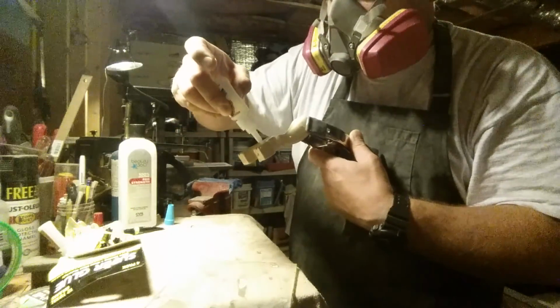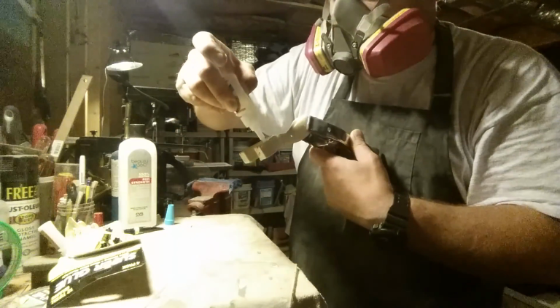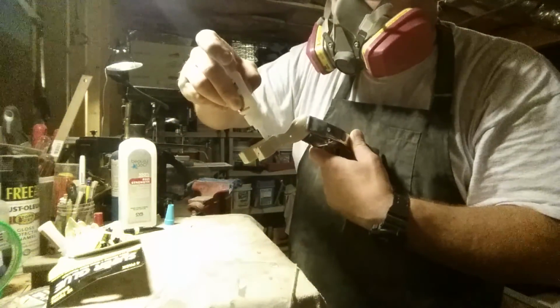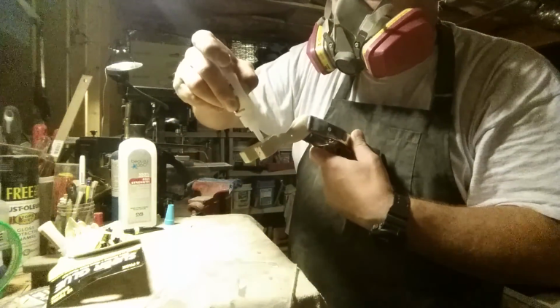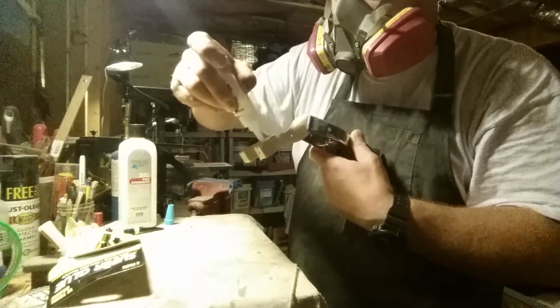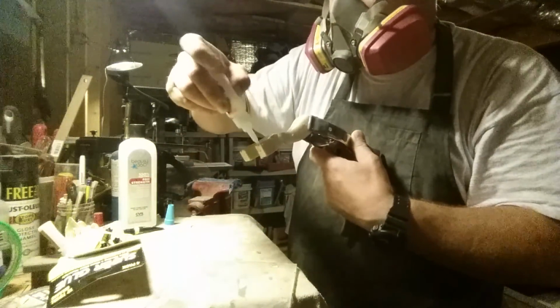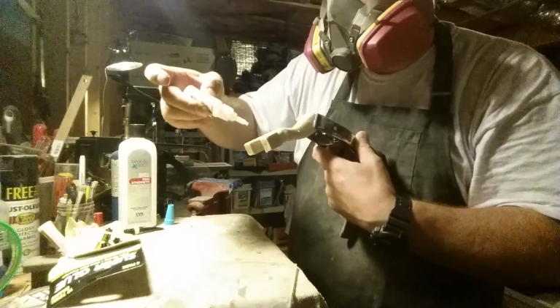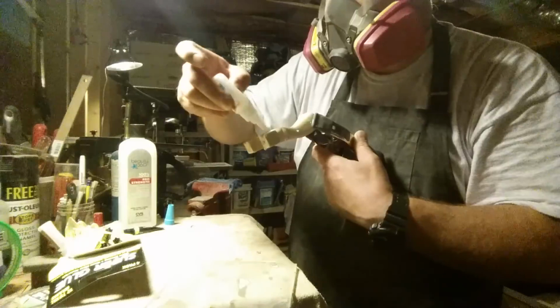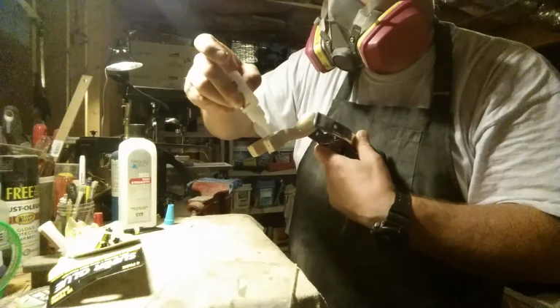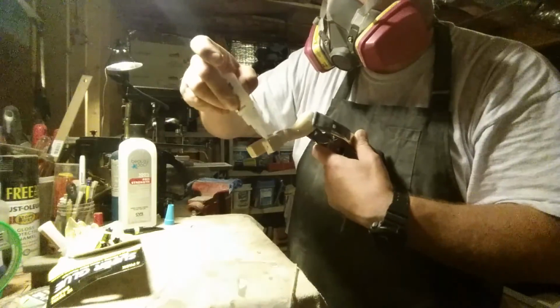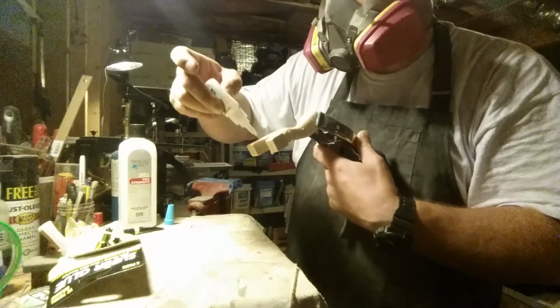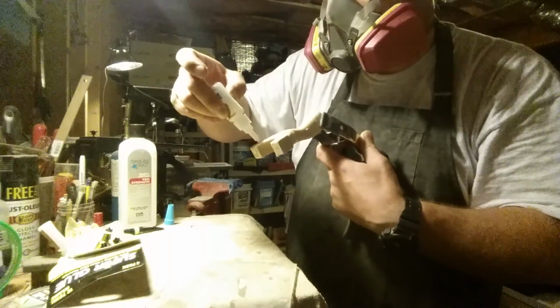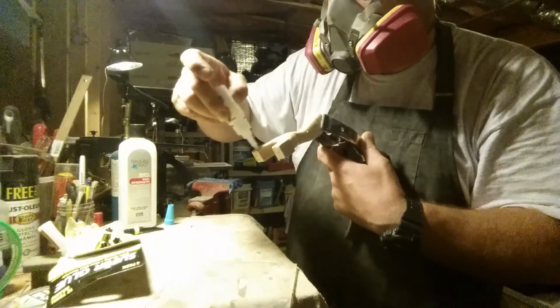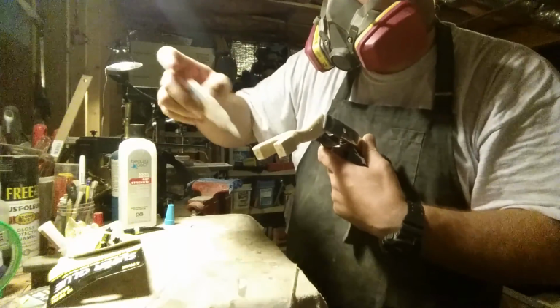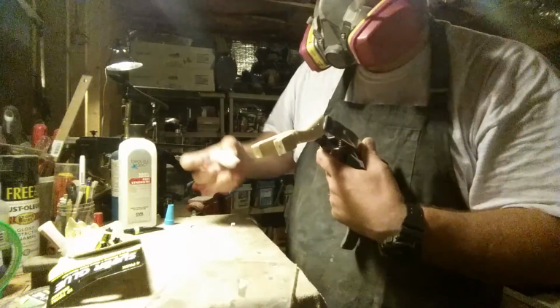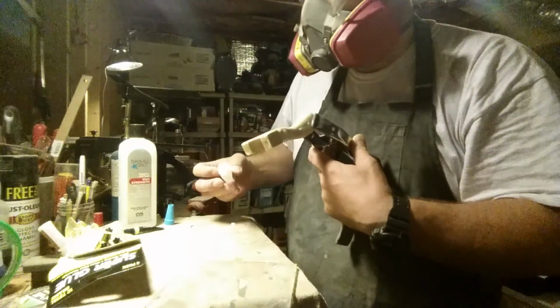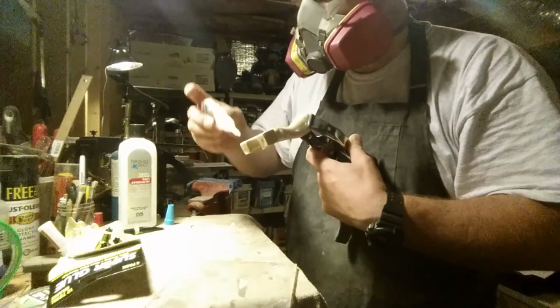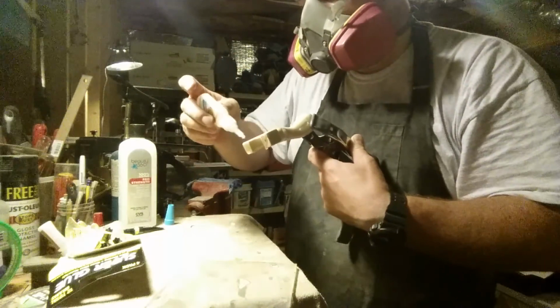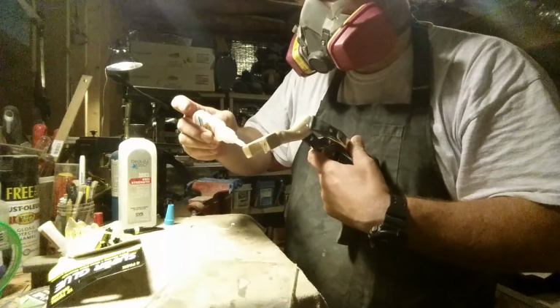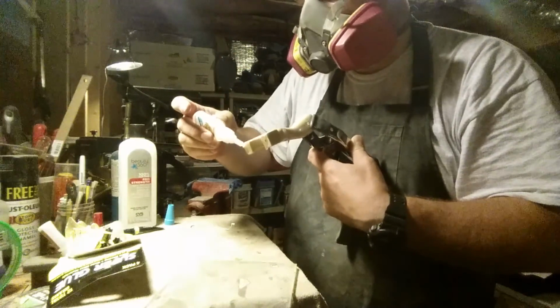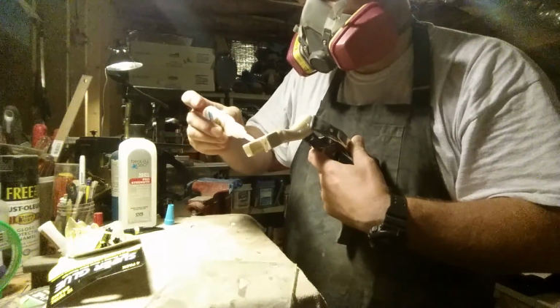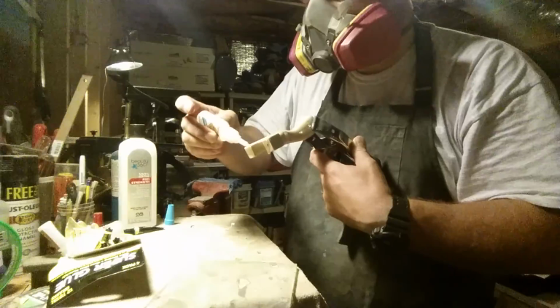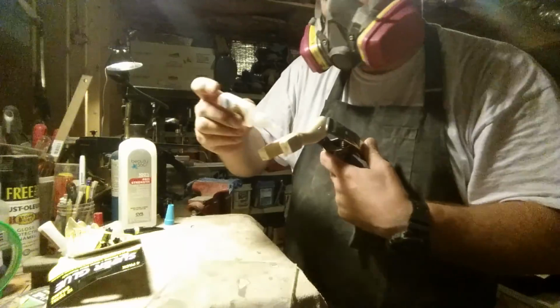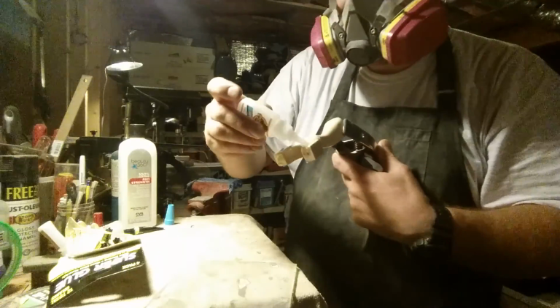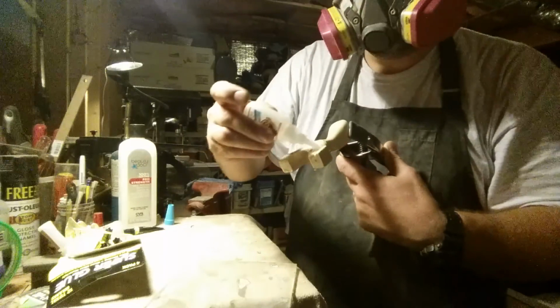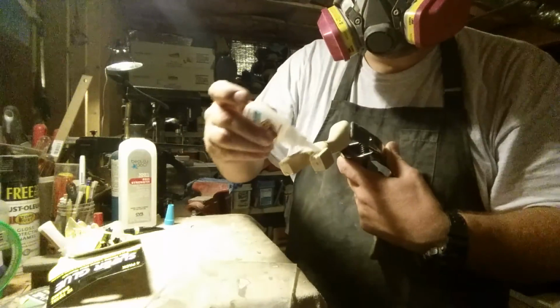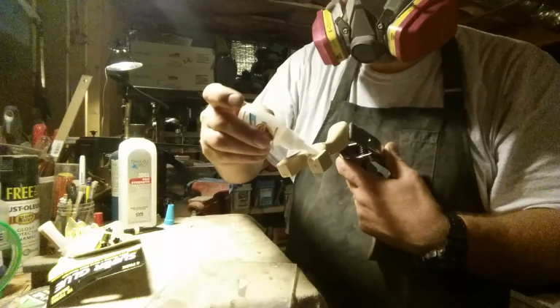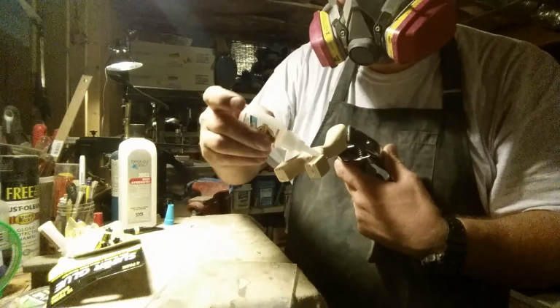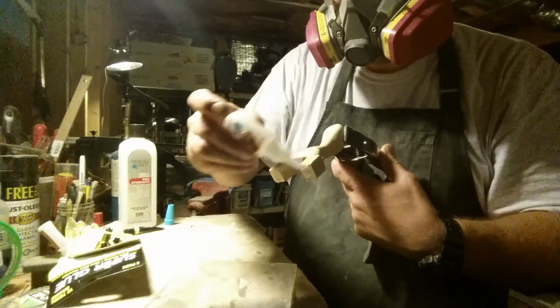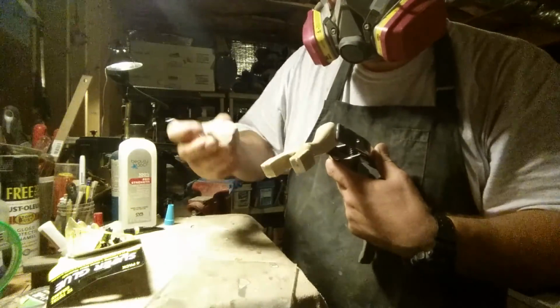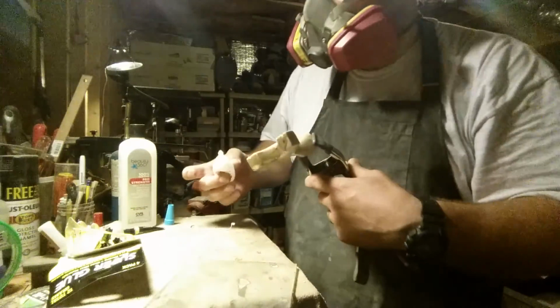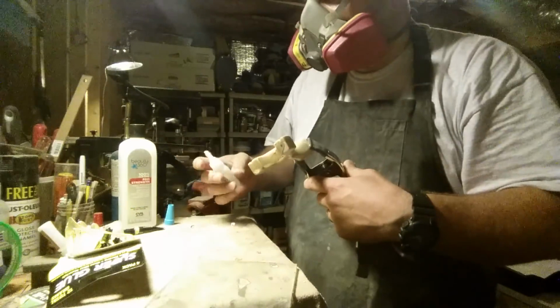I especially get into weird crevices. Sometimes you need to just dribble it in directly. That's one of the reasons I don't like these crevices, but I use the point to get it in.